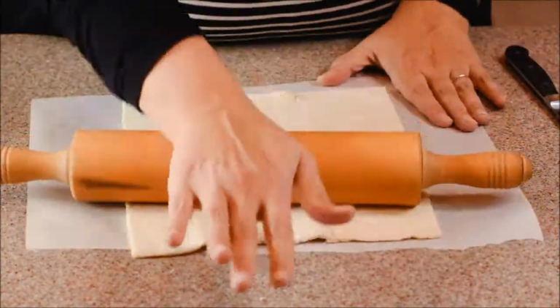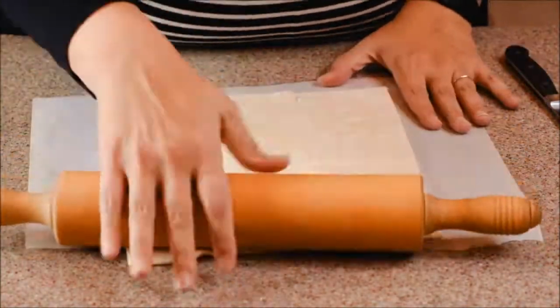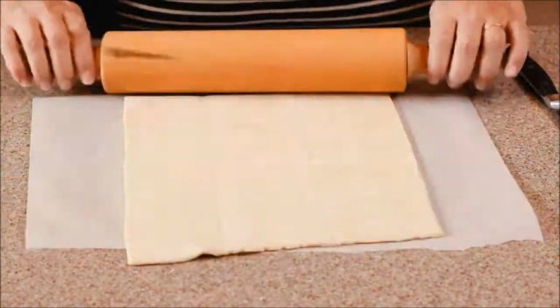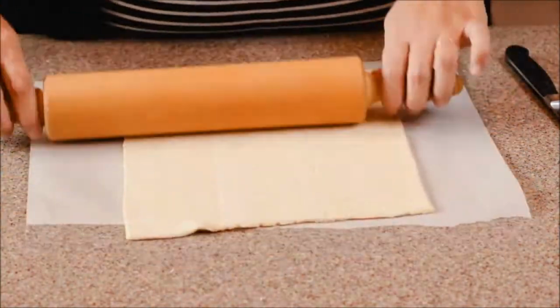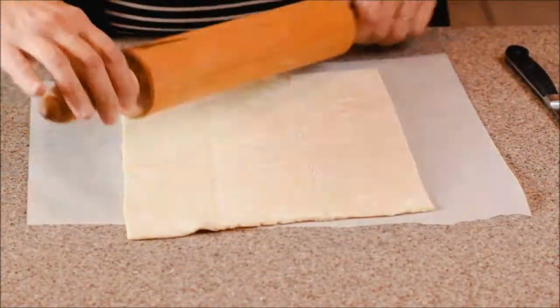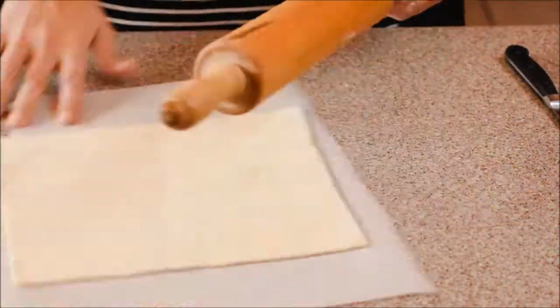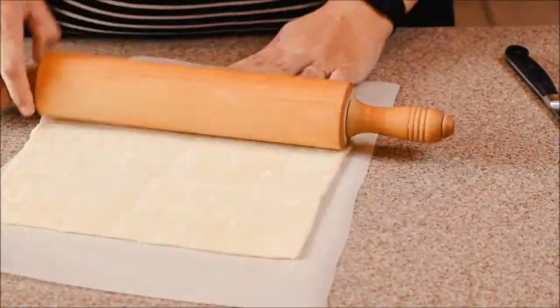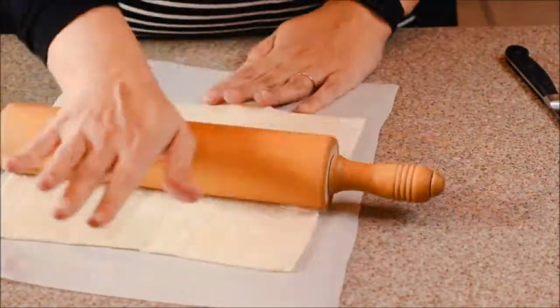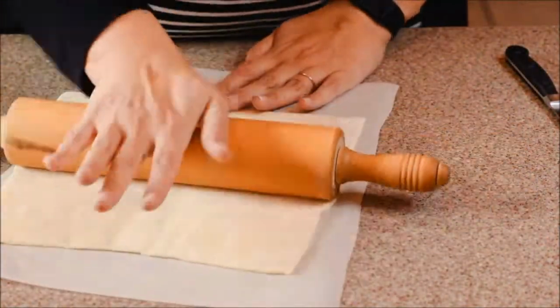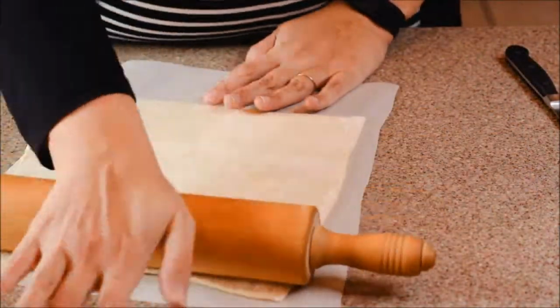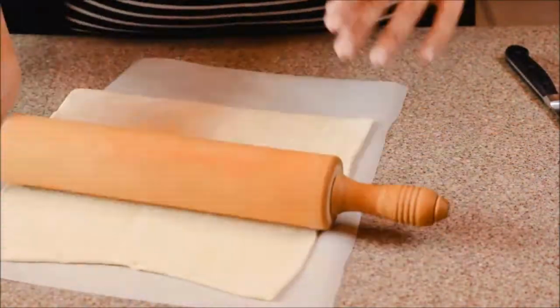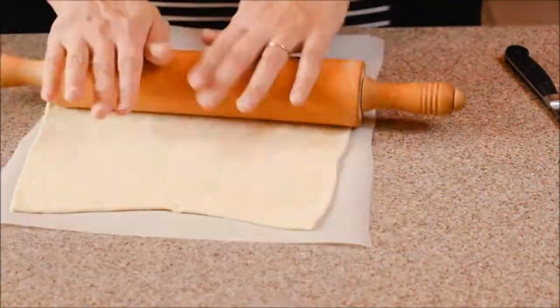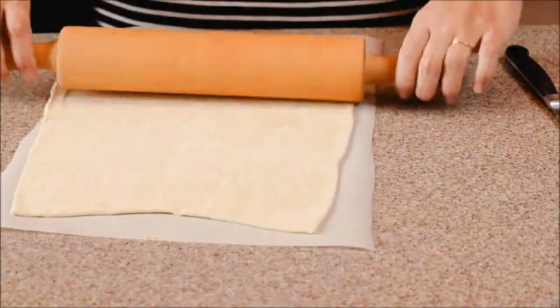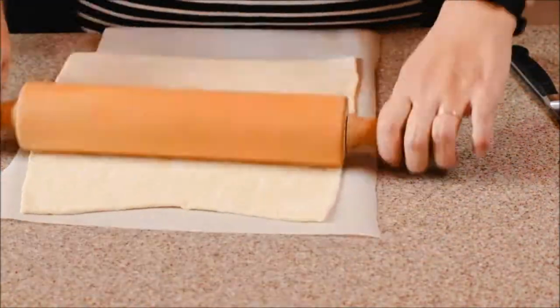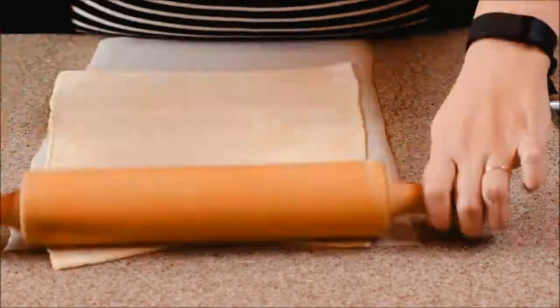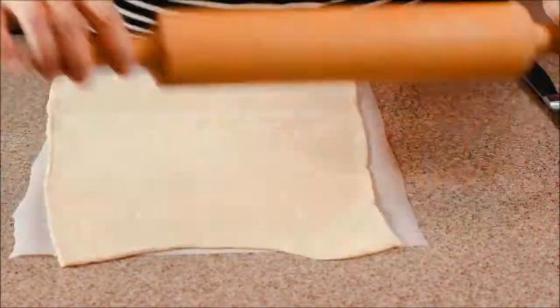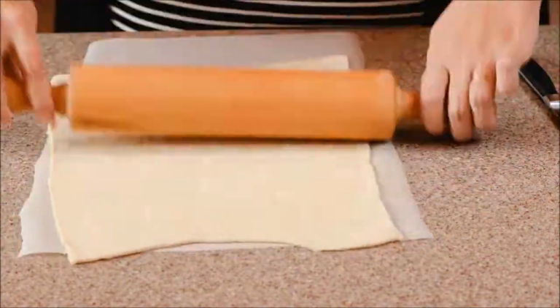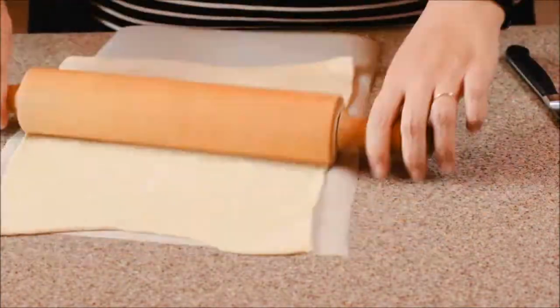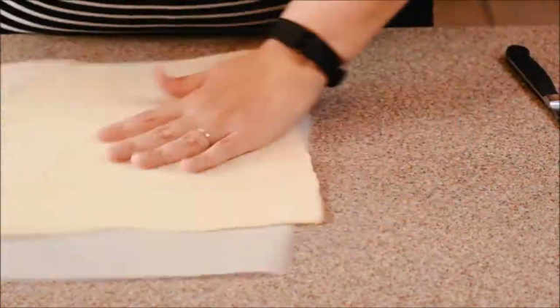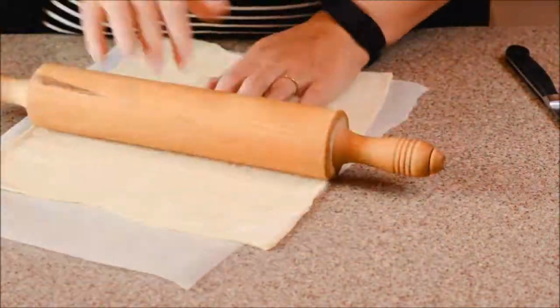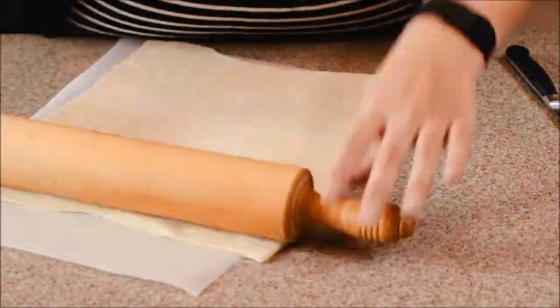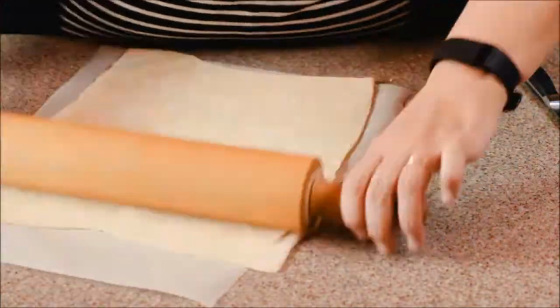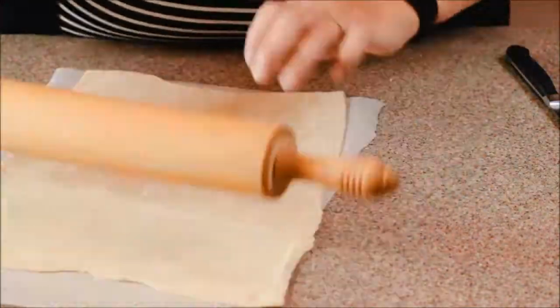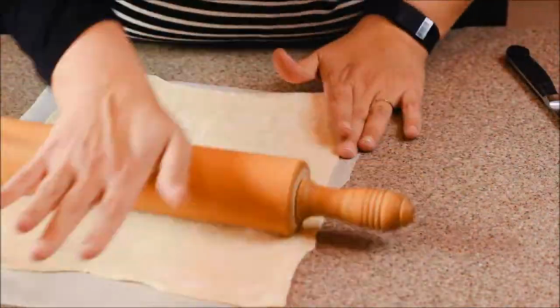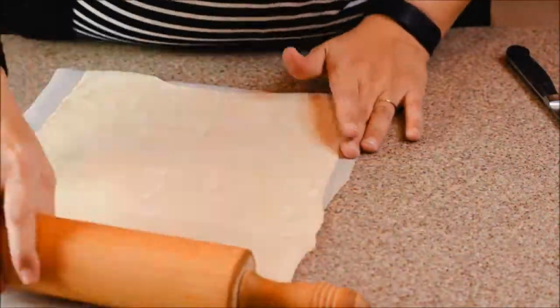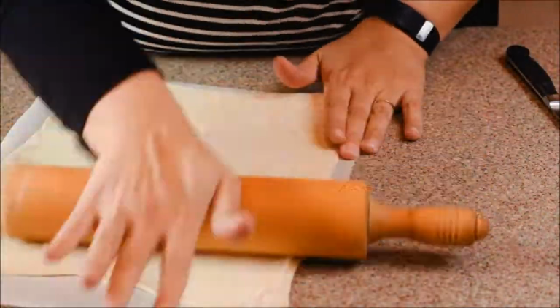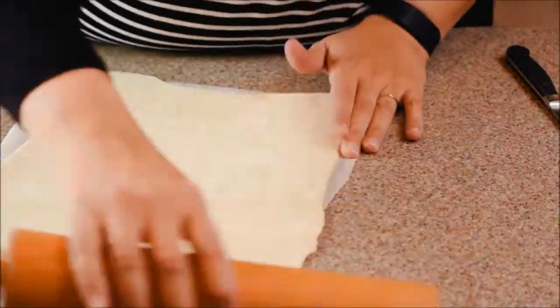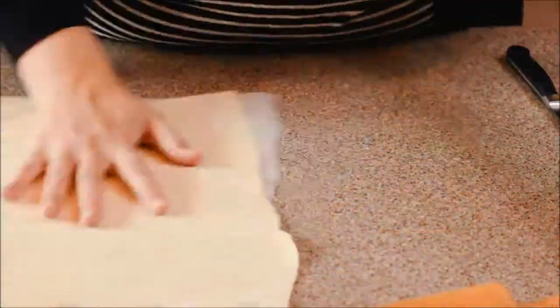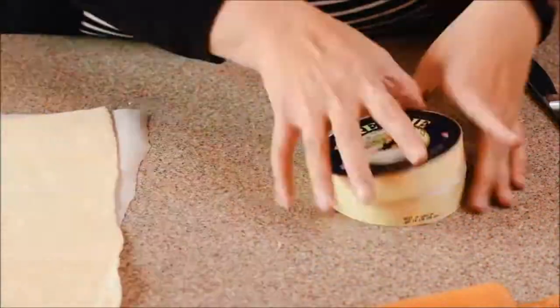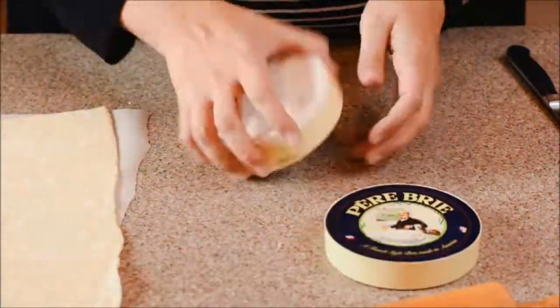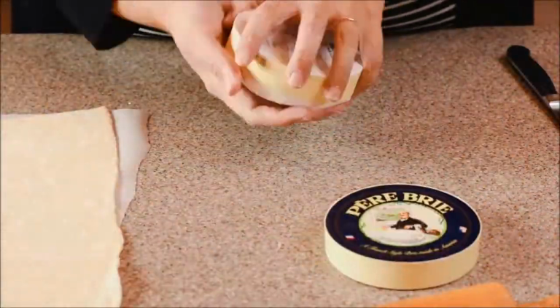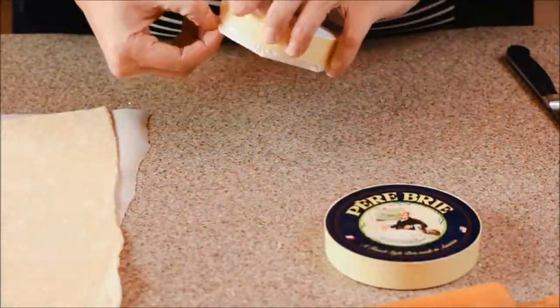Start by rolling out a puff pastry to about one-eighth of an inch thick. Make sure that yours is more stable than mine was. Then, get out your brie!